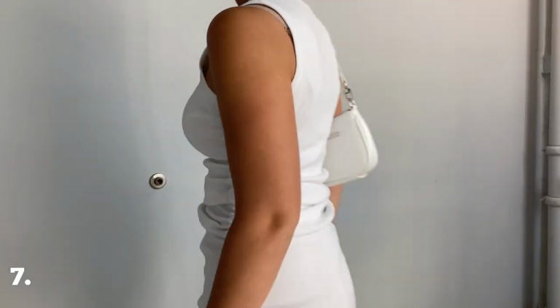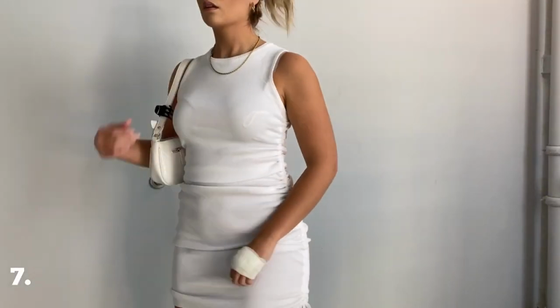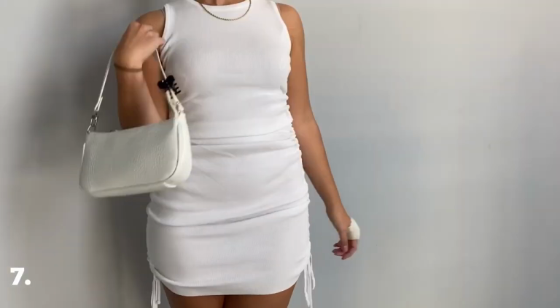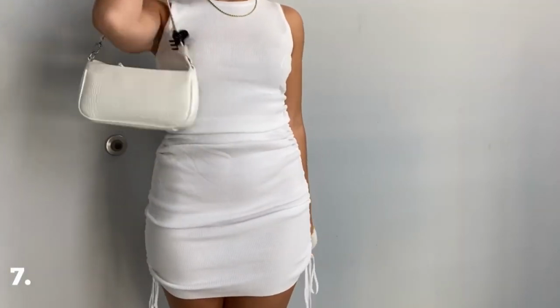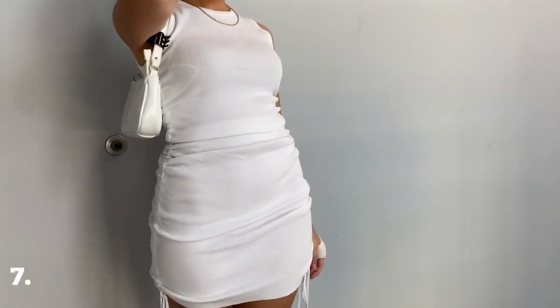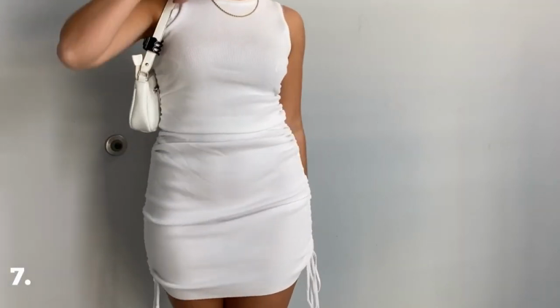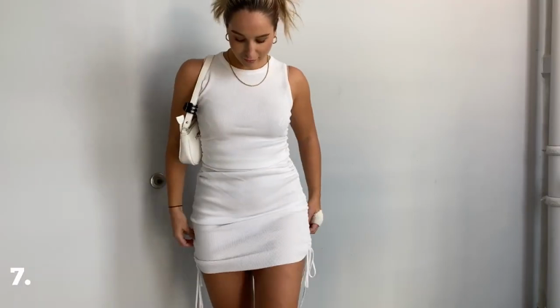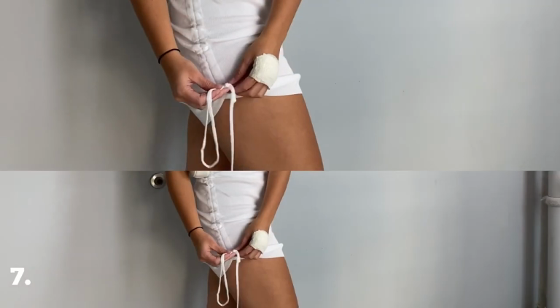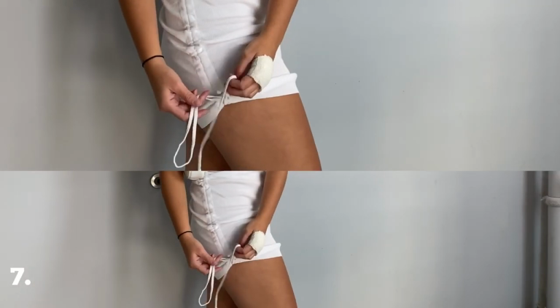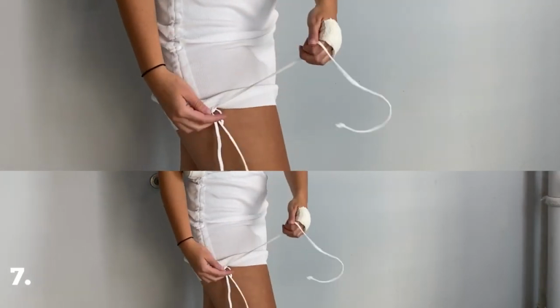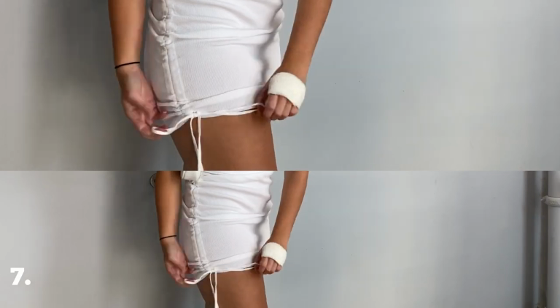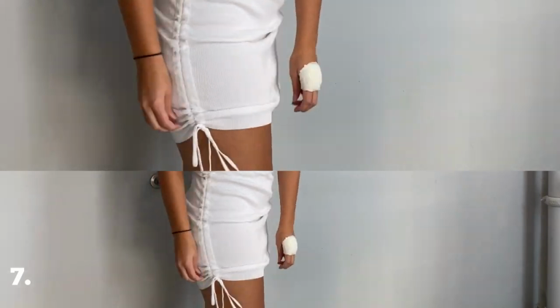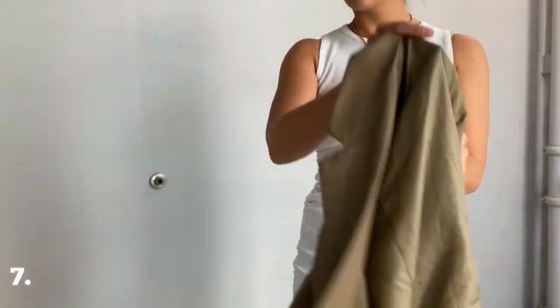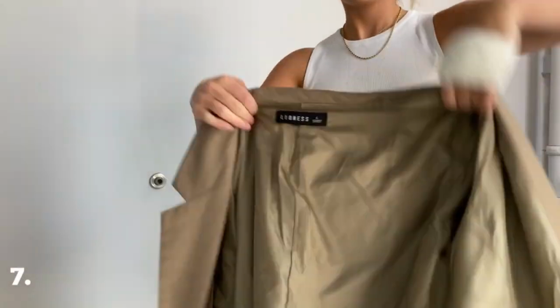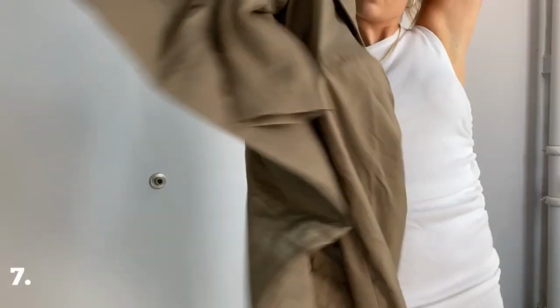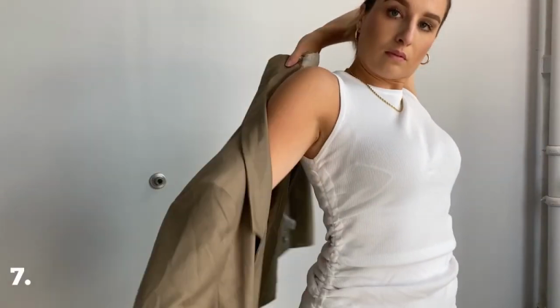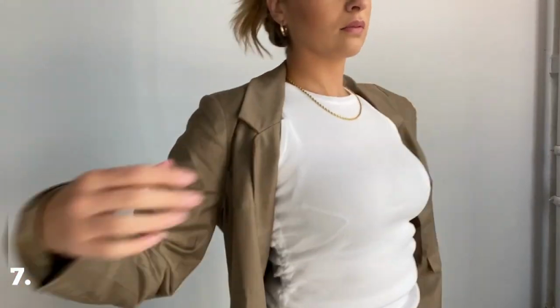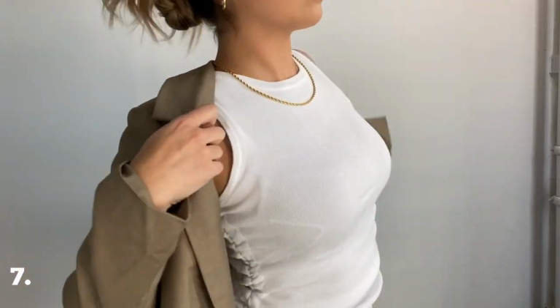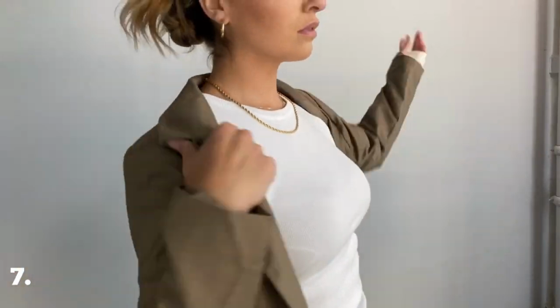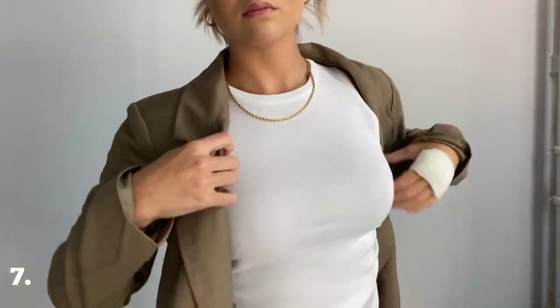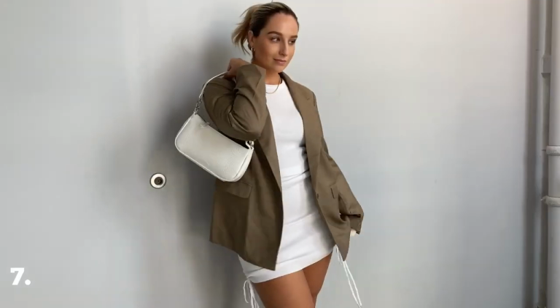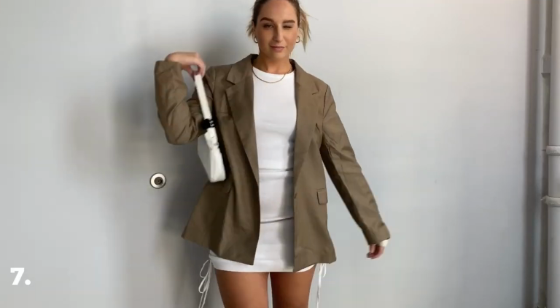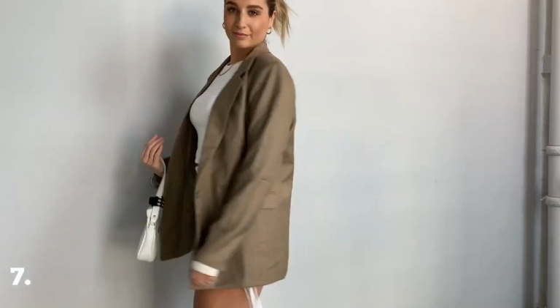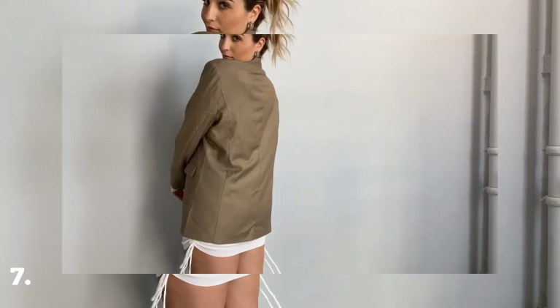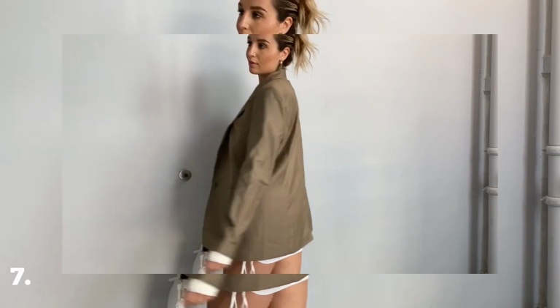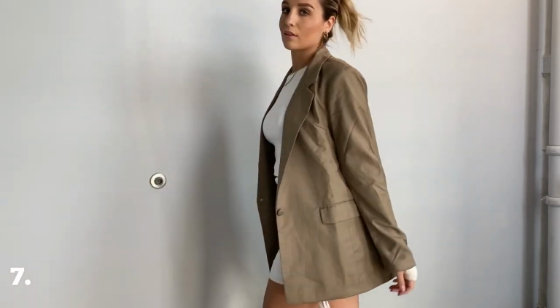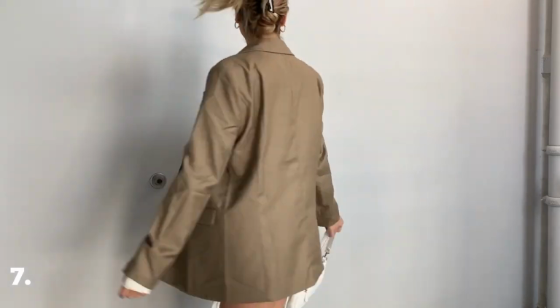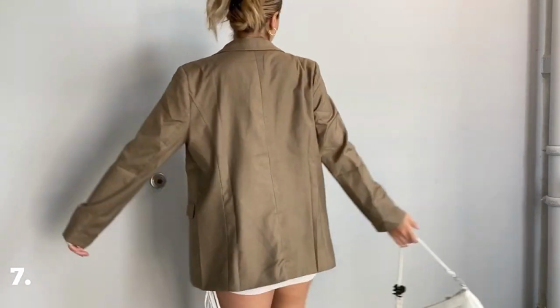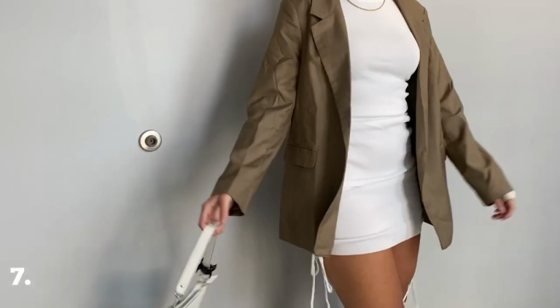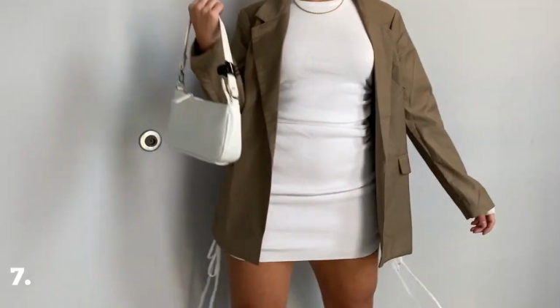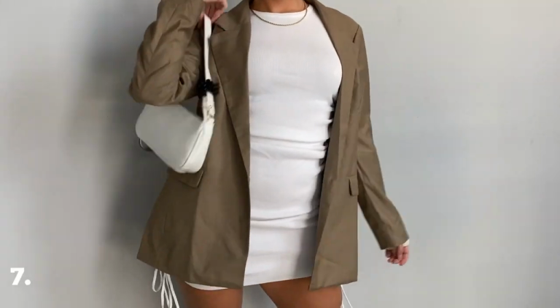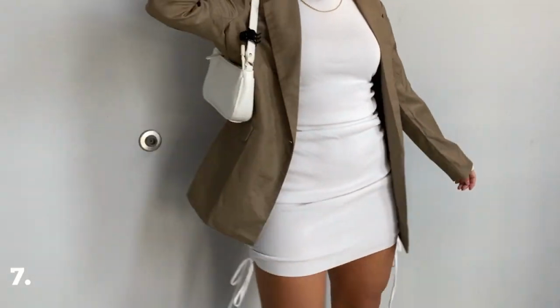Lastly, we have a mini dress that can be transitioned perfectly into fall with a blazer or leather jacket. I love adding jackets to my dresses because it can so easily change the vibe of the outfit, which makes dresses super versatile for all seasons.